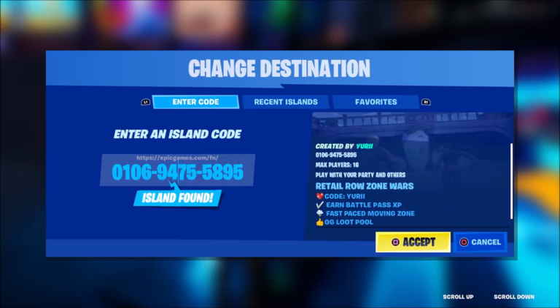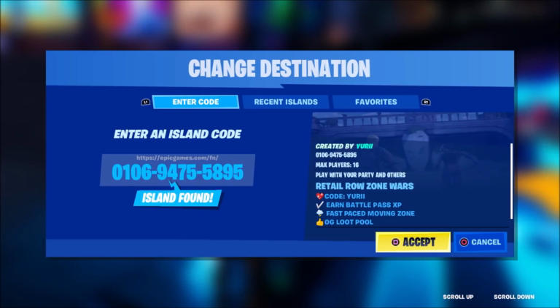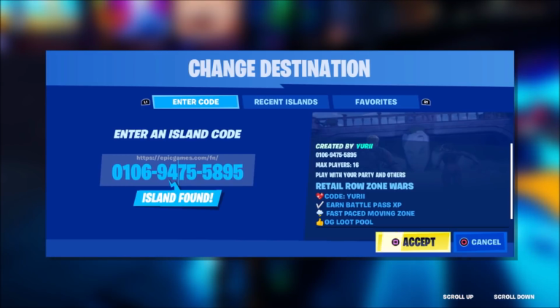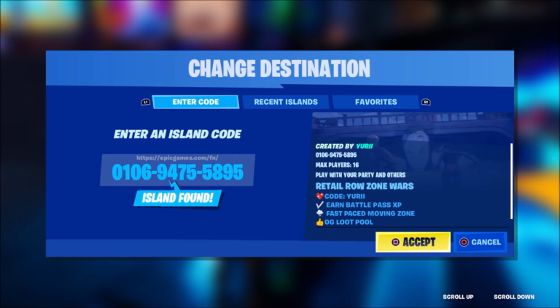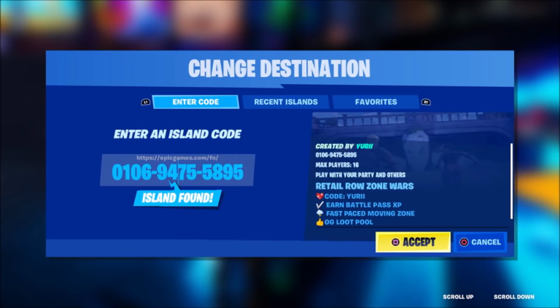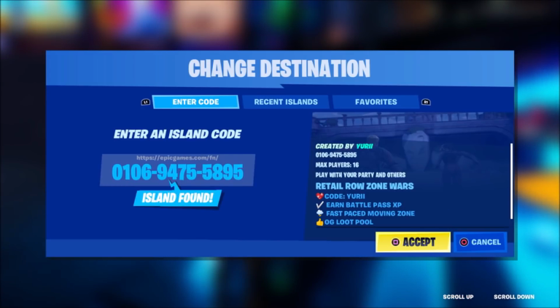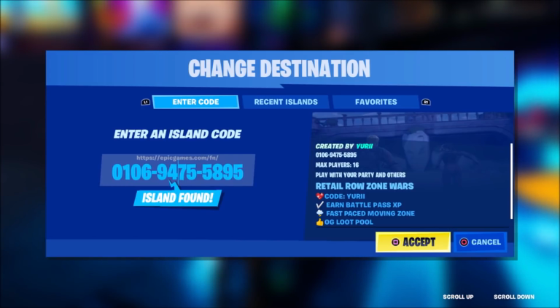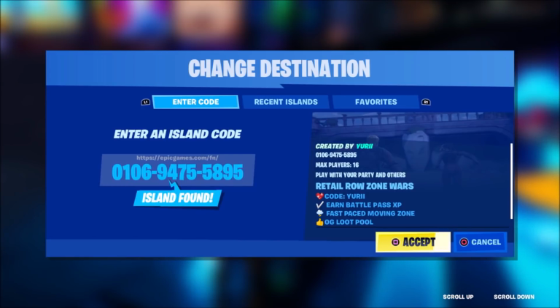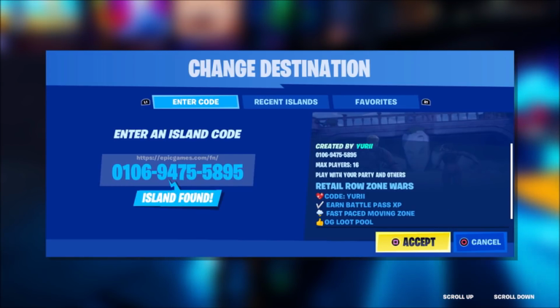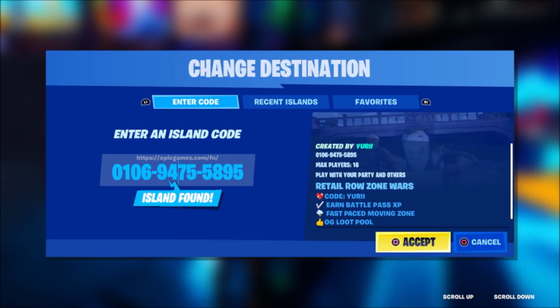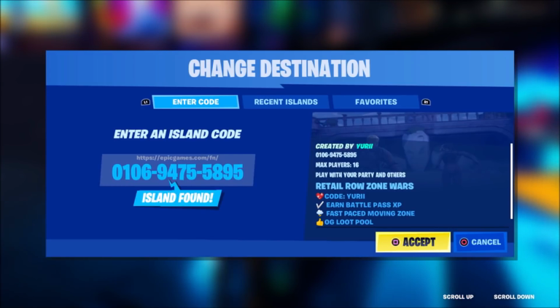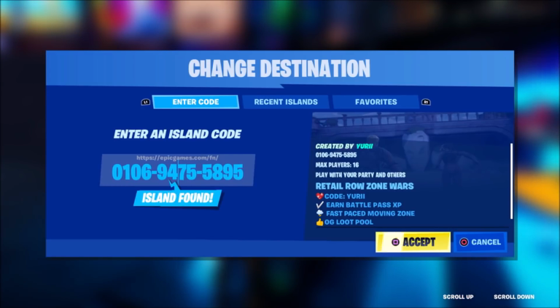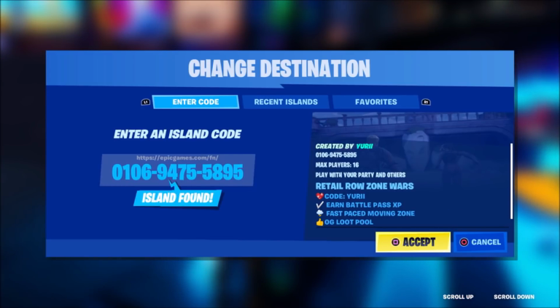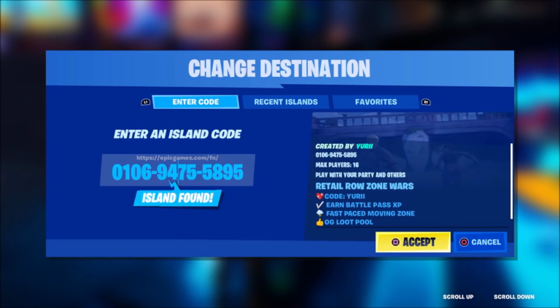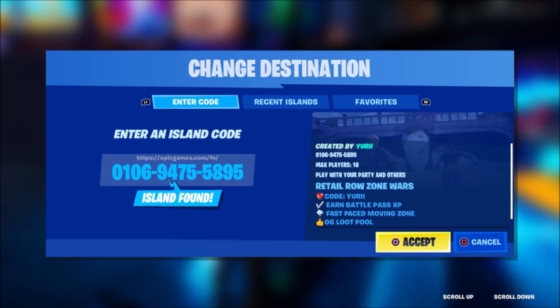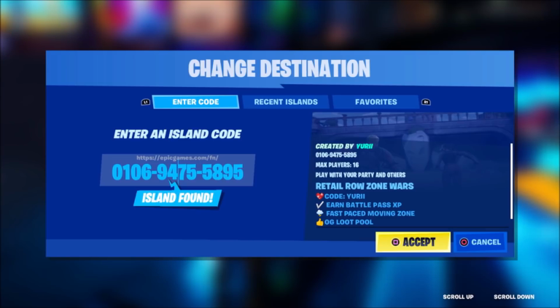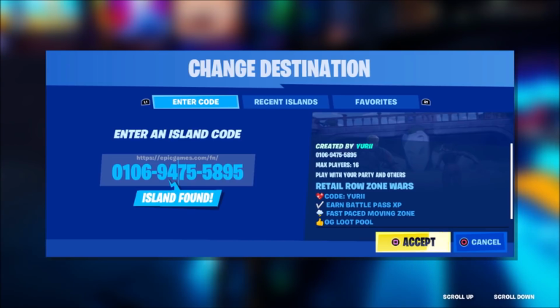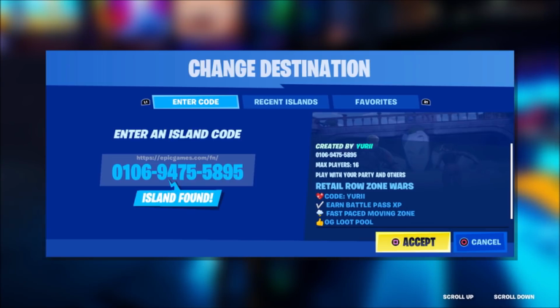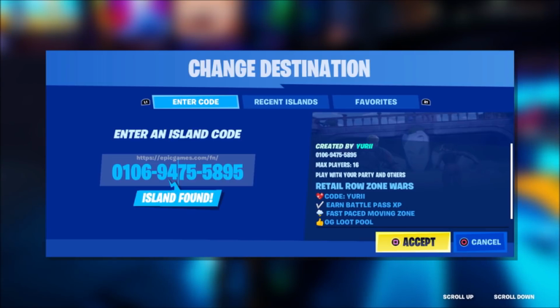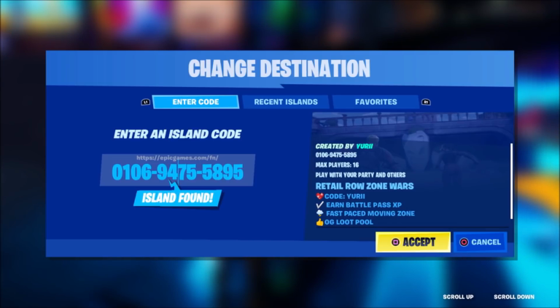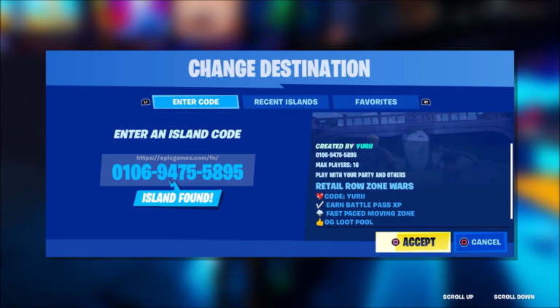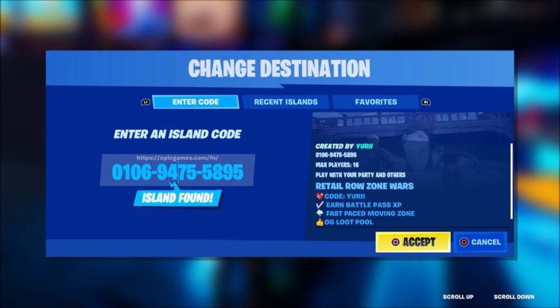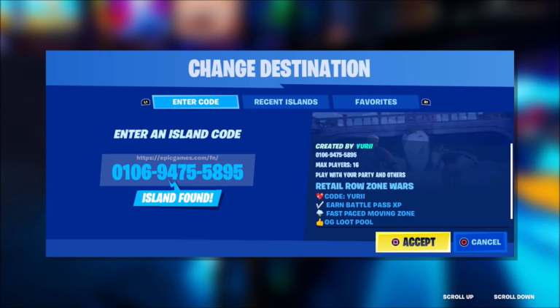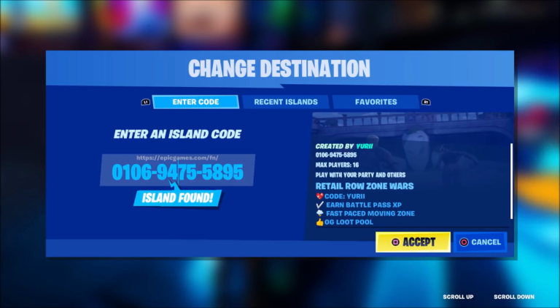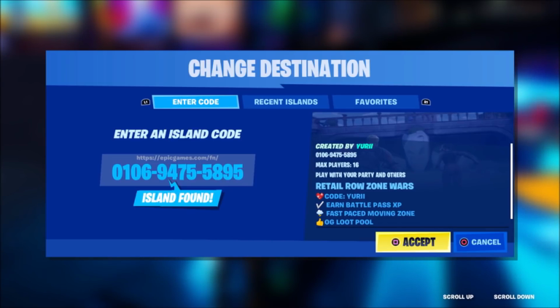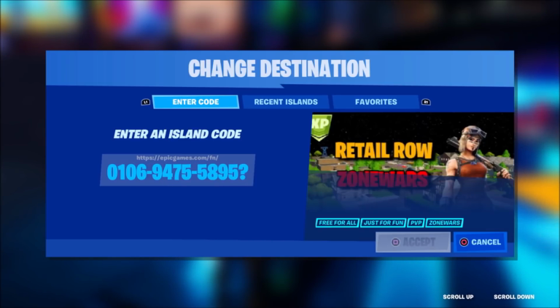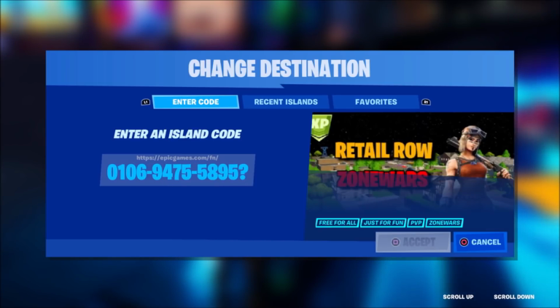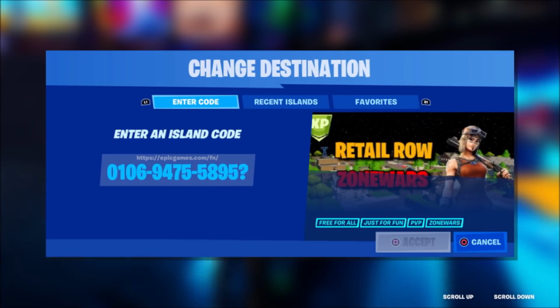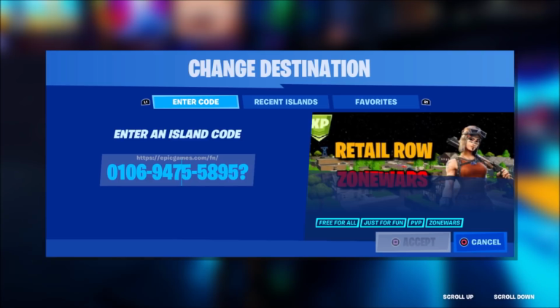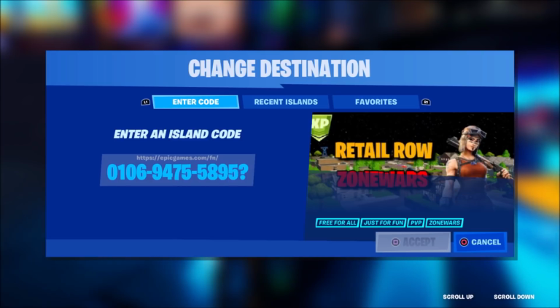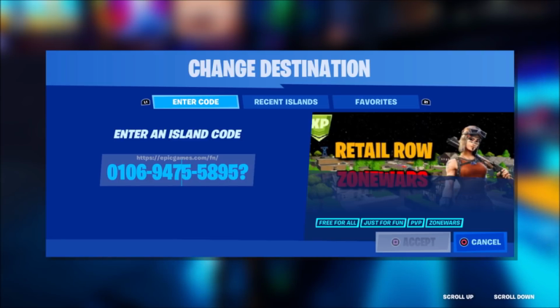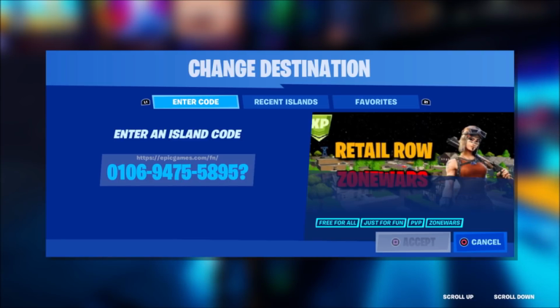Go ahead and enter in this code: 0106-9475-5895. You should be able to press accept, but before you do, come over to the end of the text and put in a question mark, then put in a lowercase V. Make sure it's lowercase or else this glitch won't work.